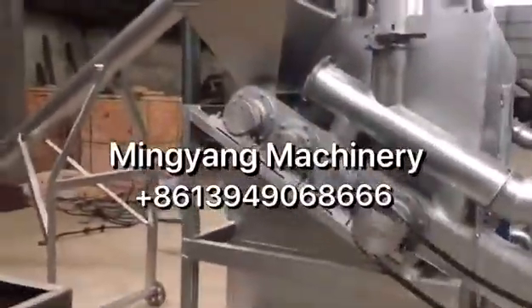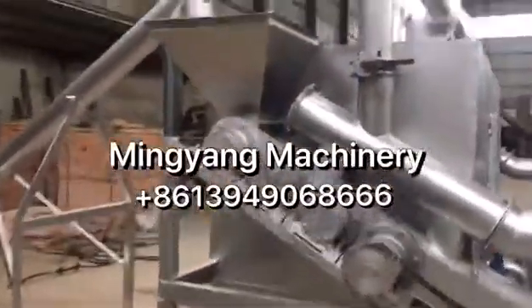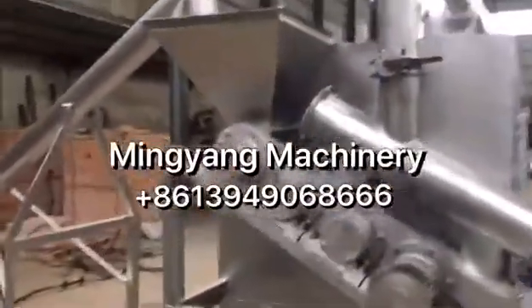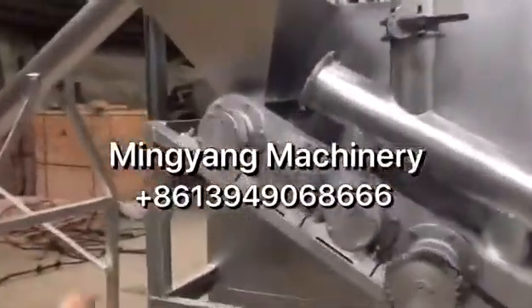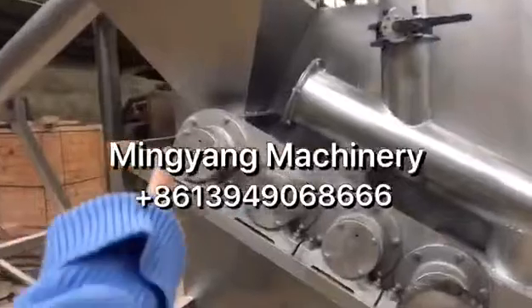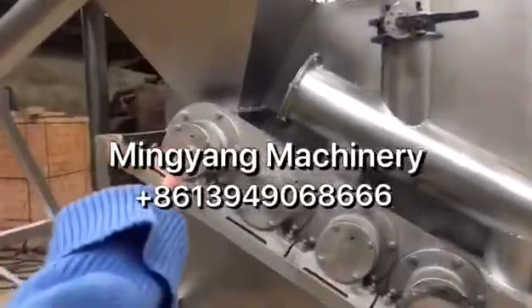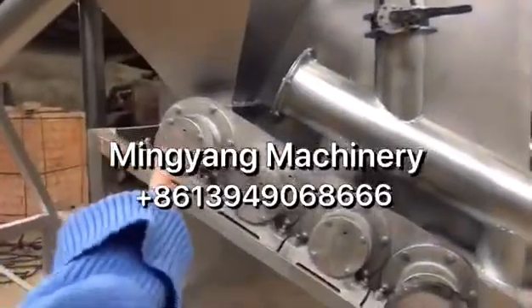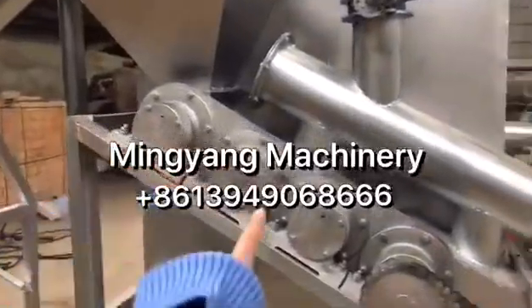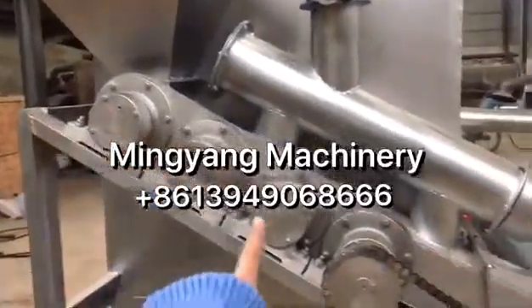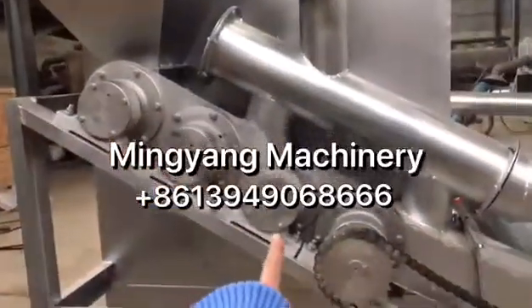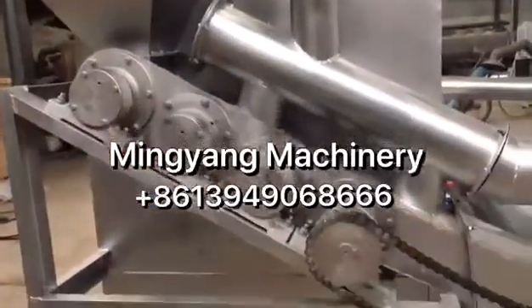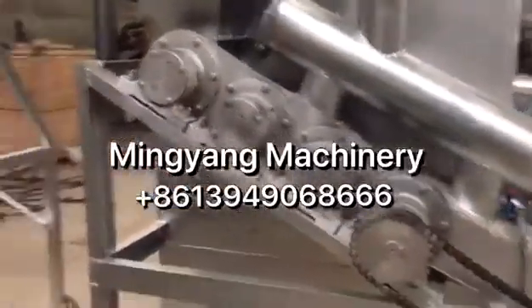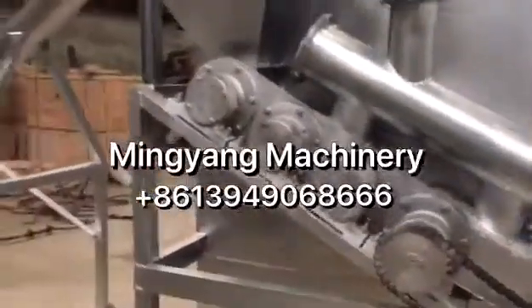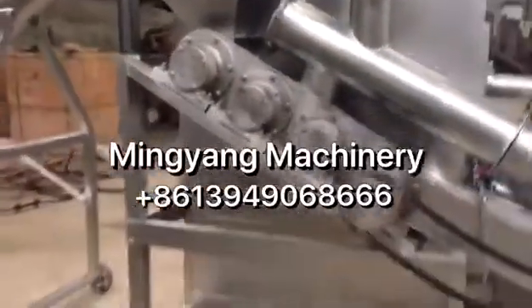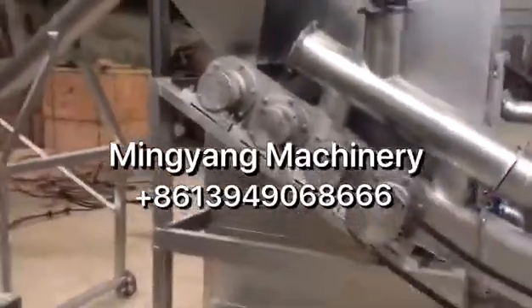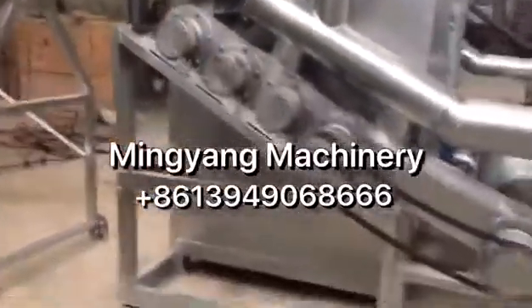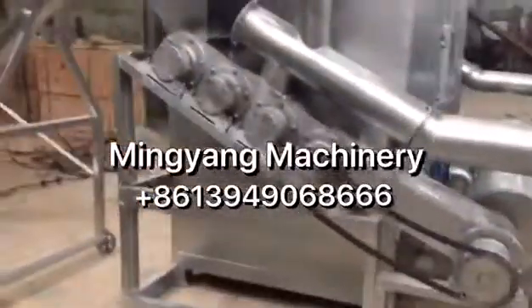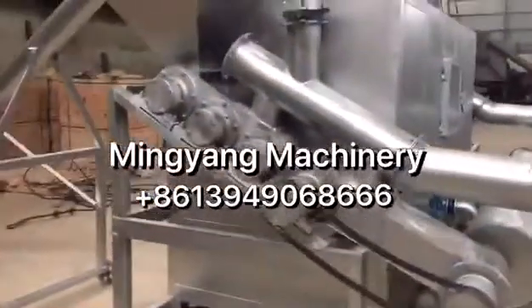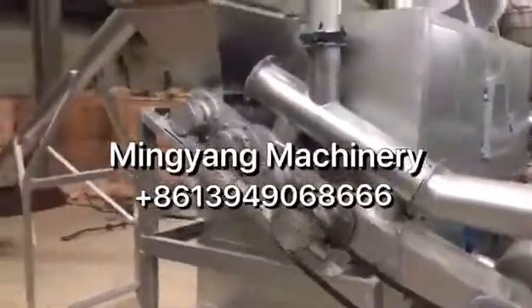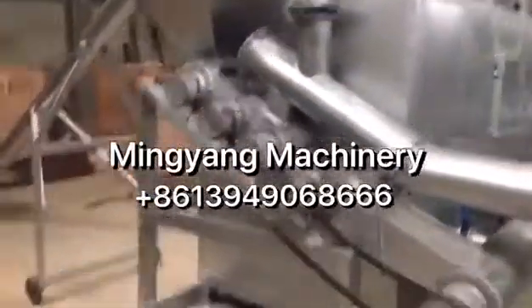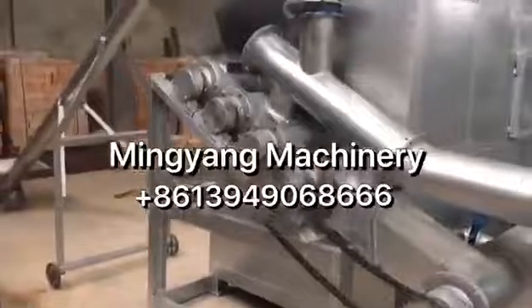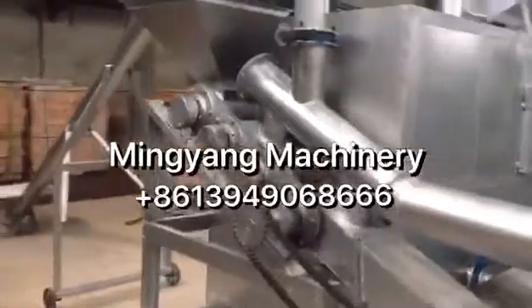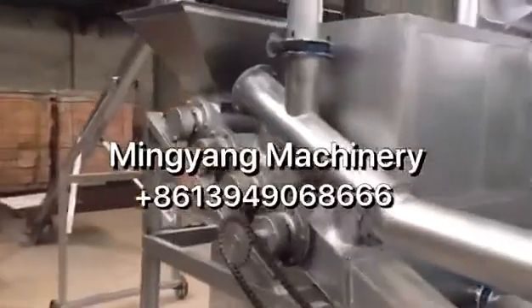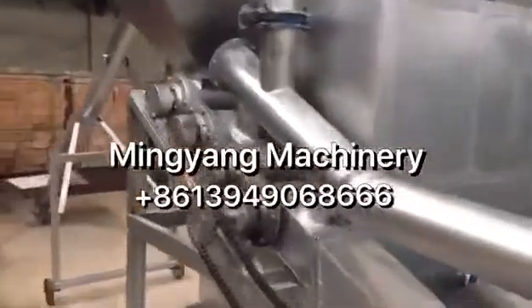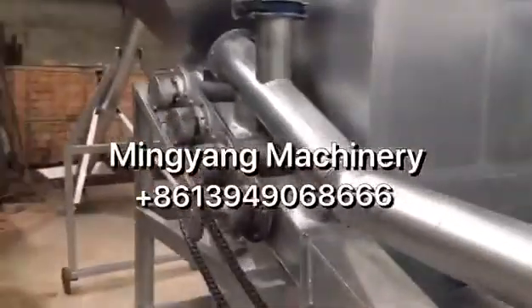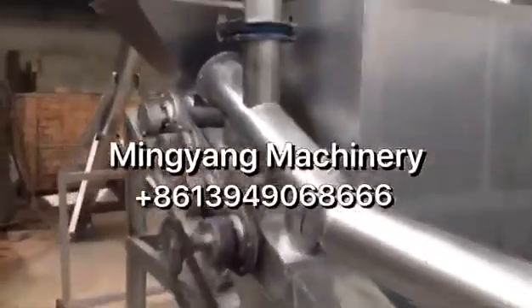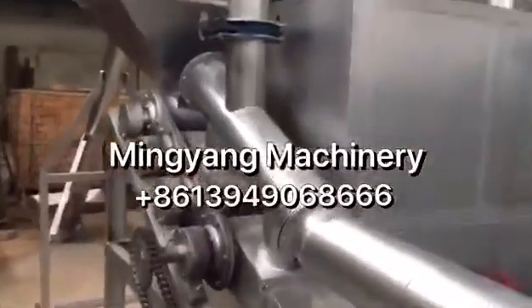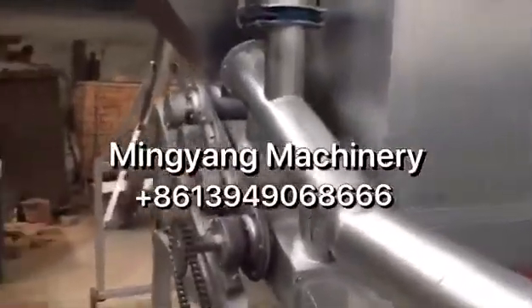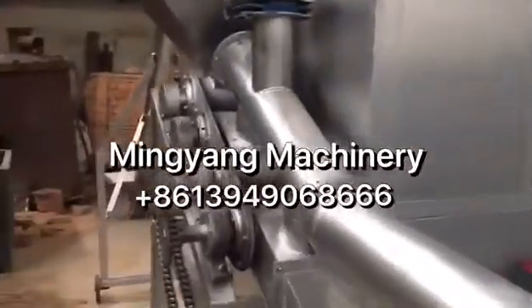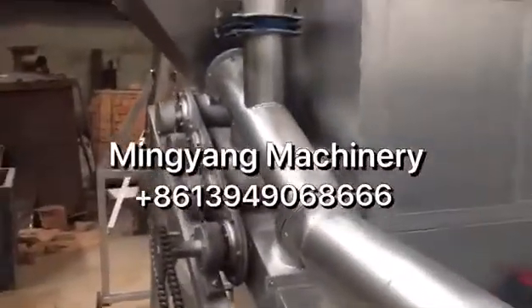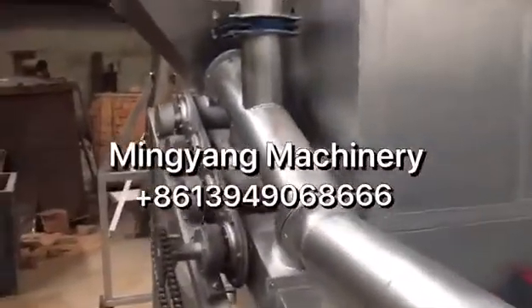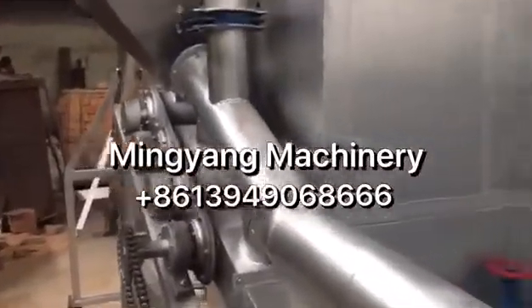And after one, two, three, four stages, this tool is continuous rotary.